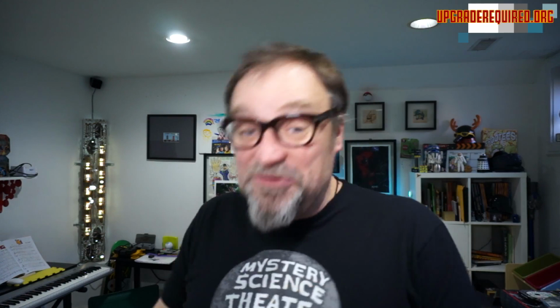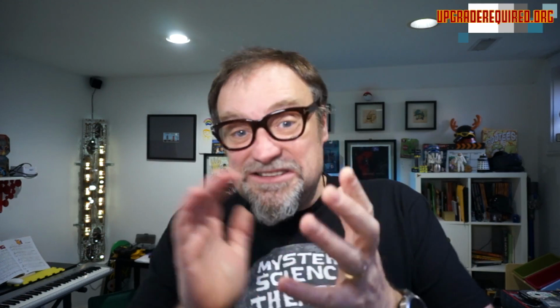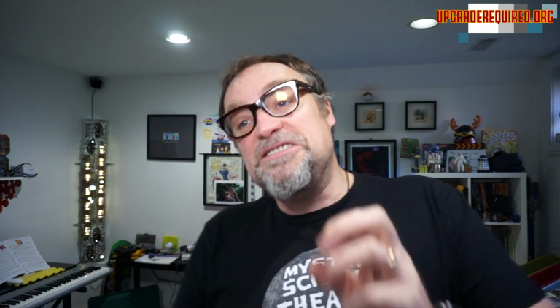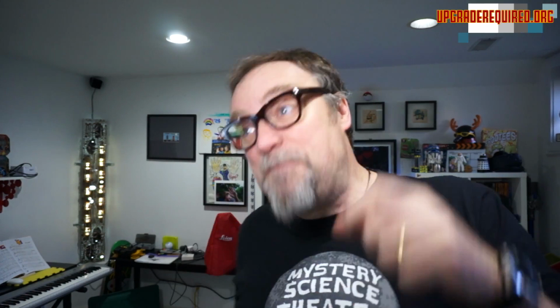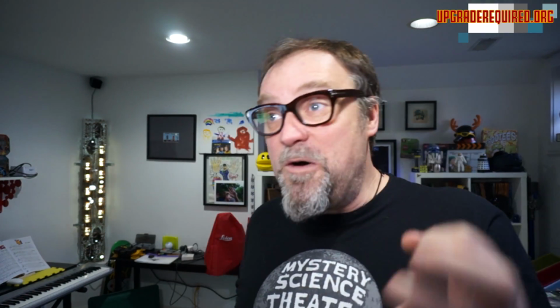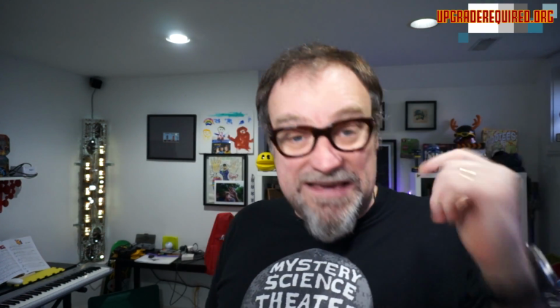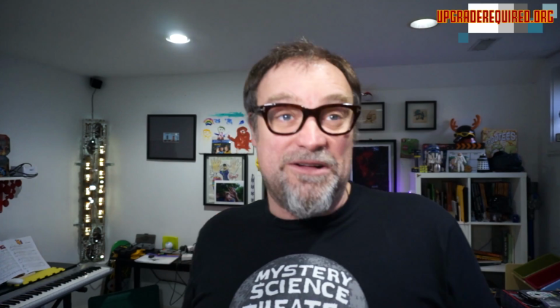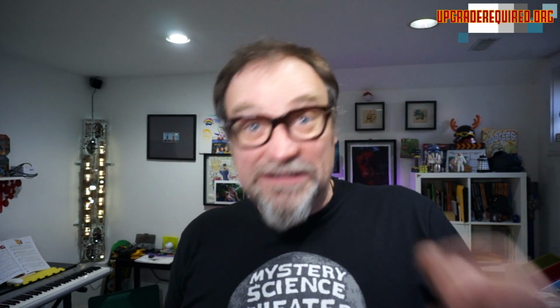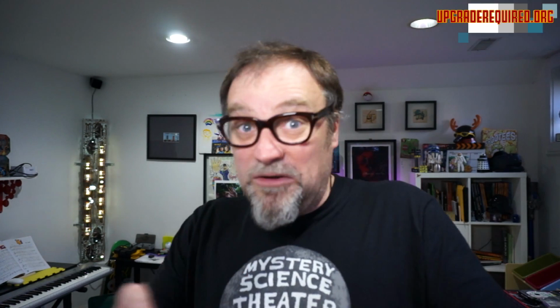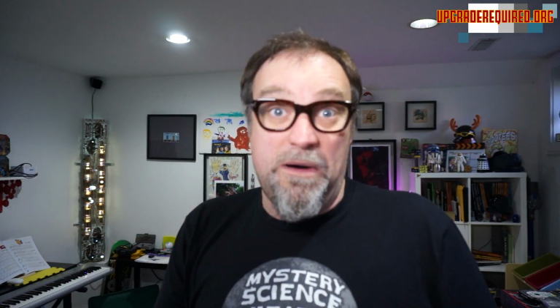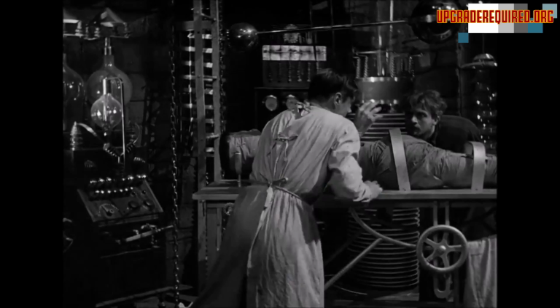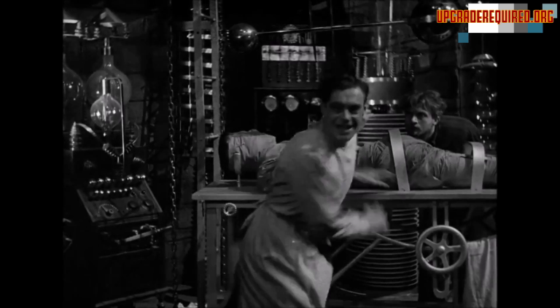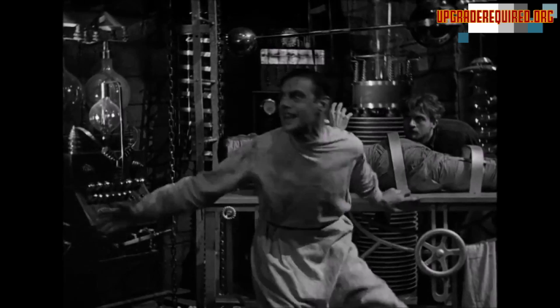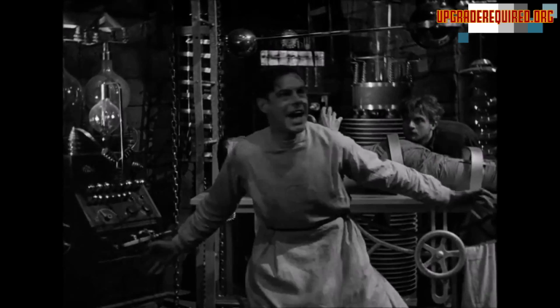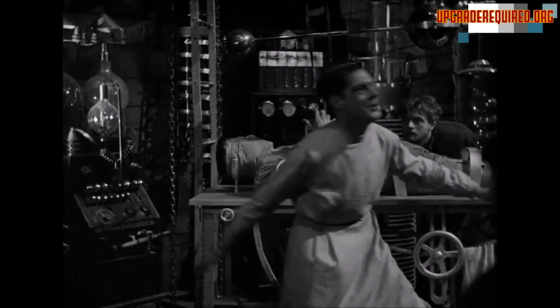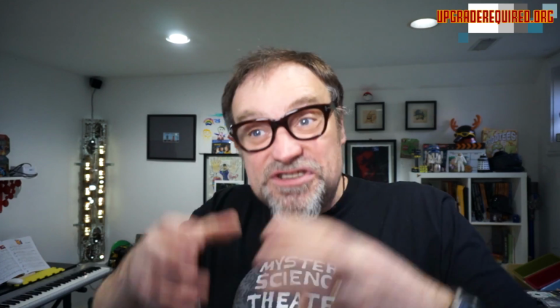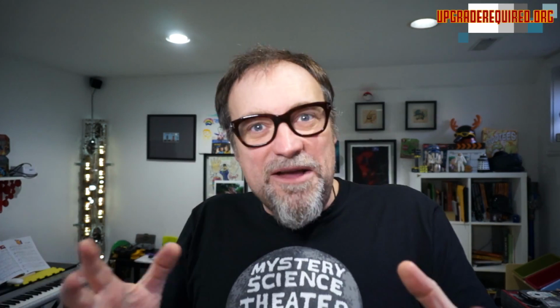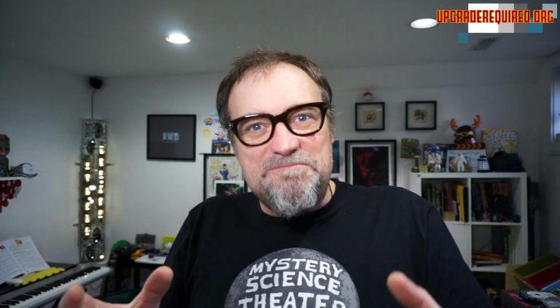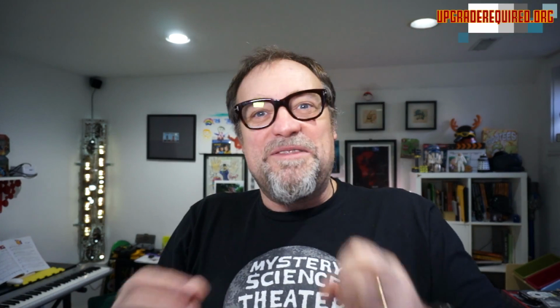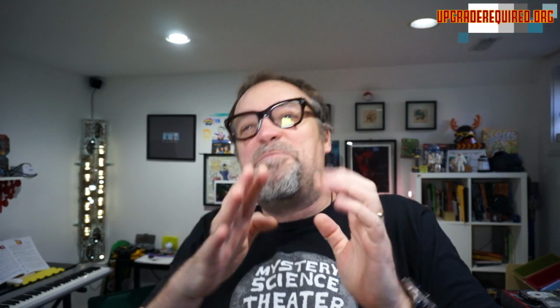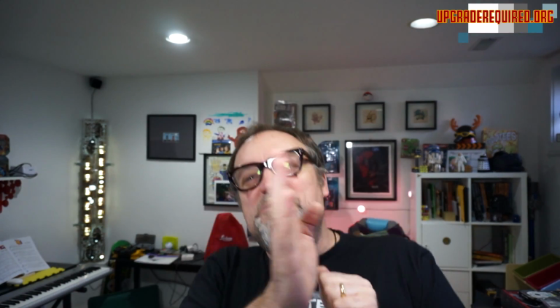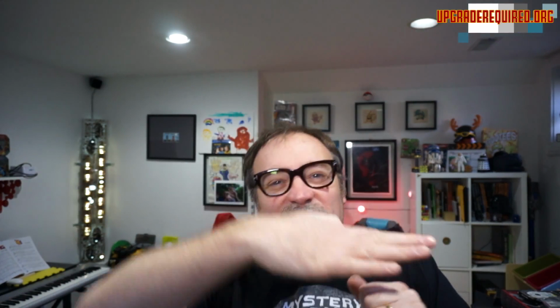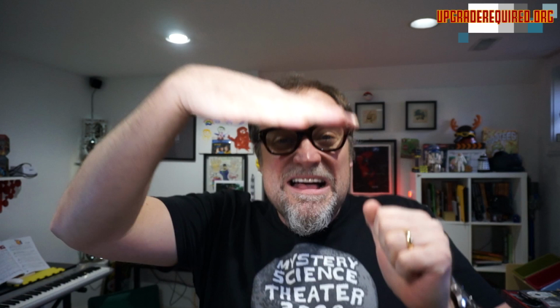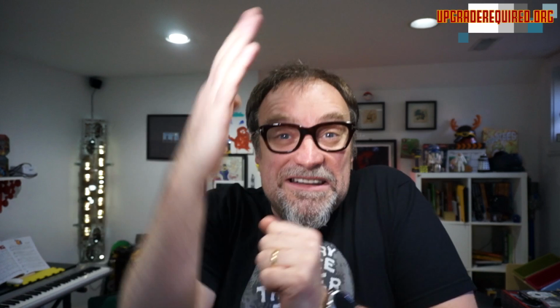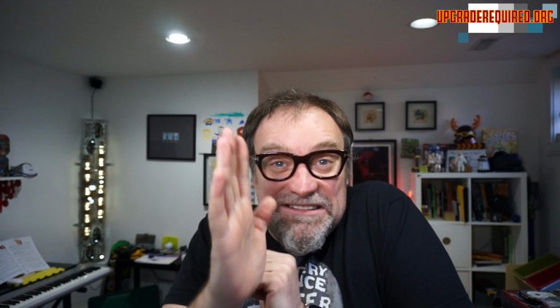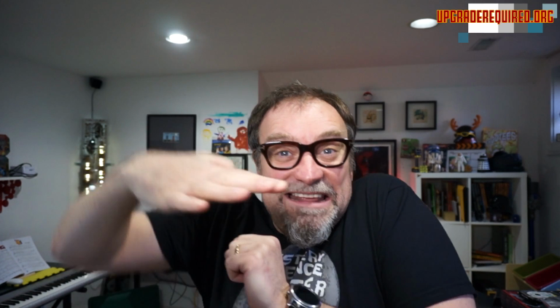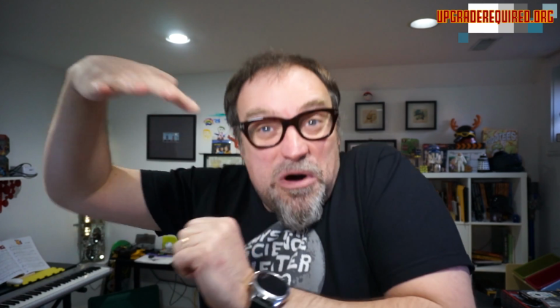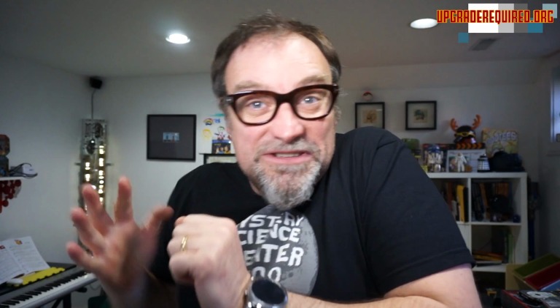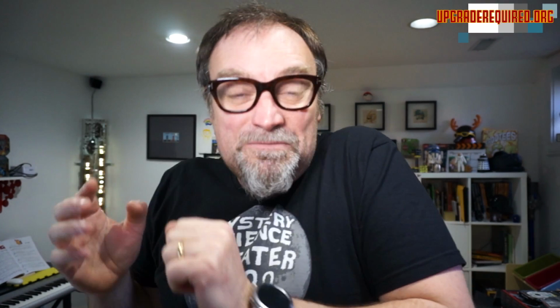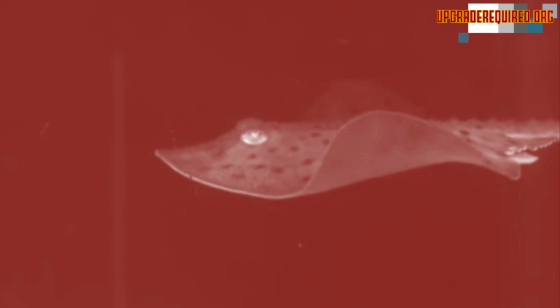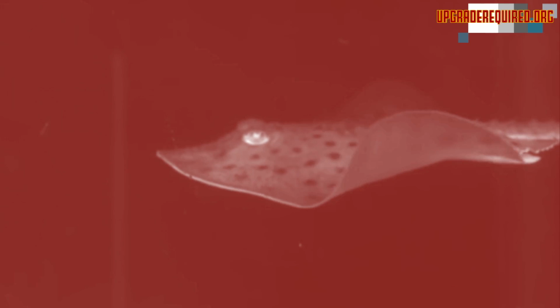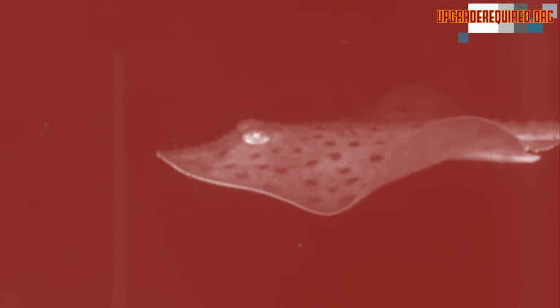This is a biomechanical living robot. It's alive! Inspired by the beautiful undulating motion of a manta ray.